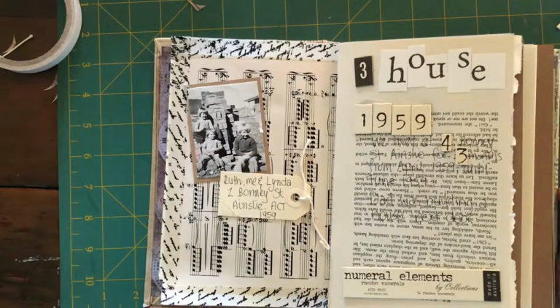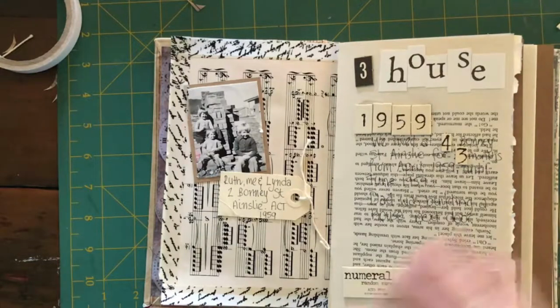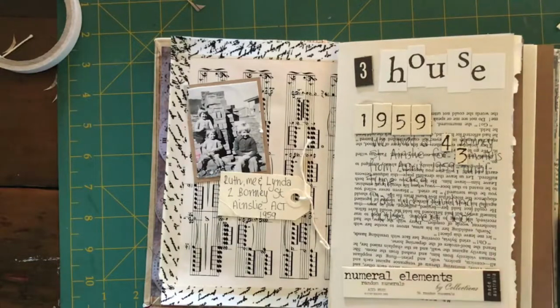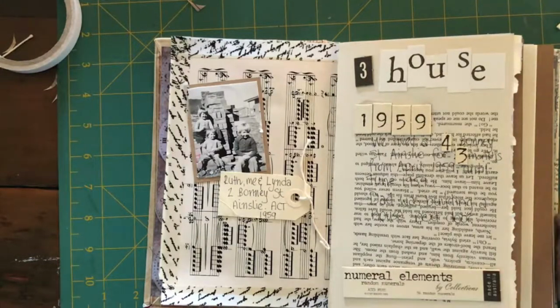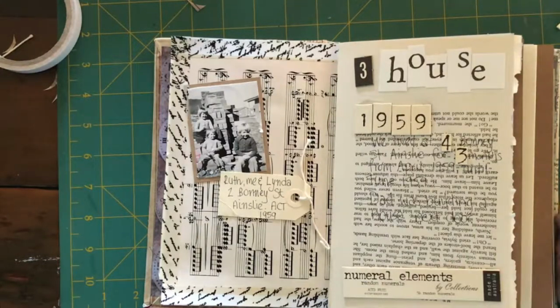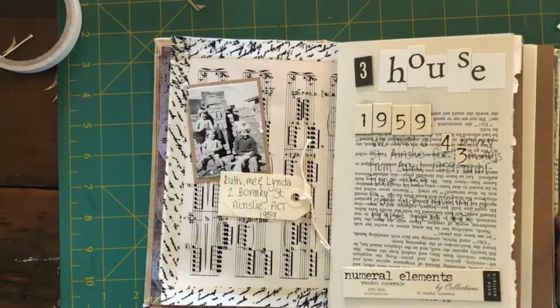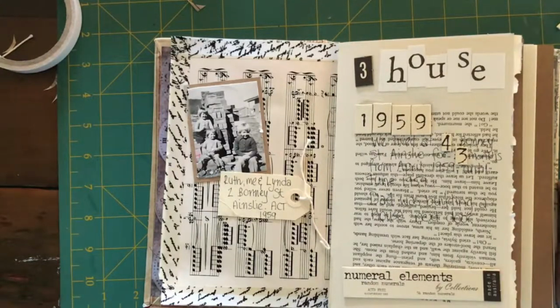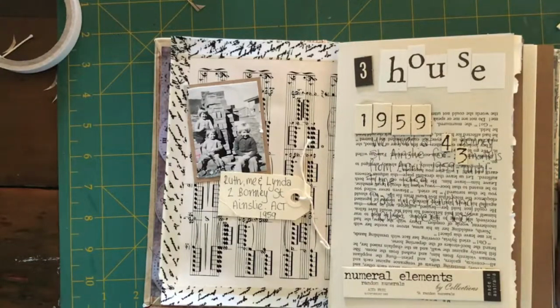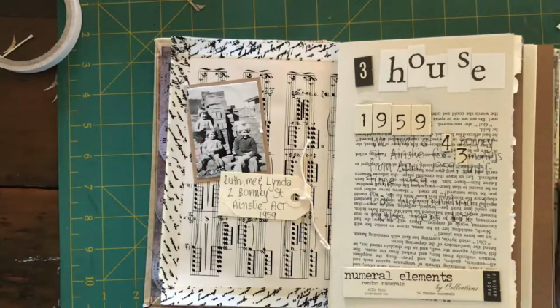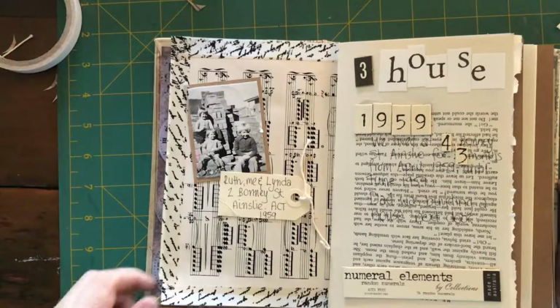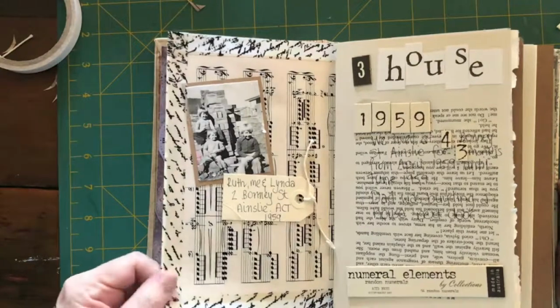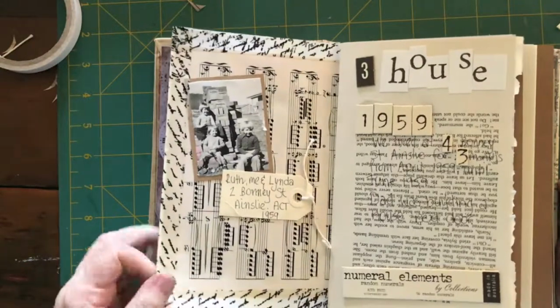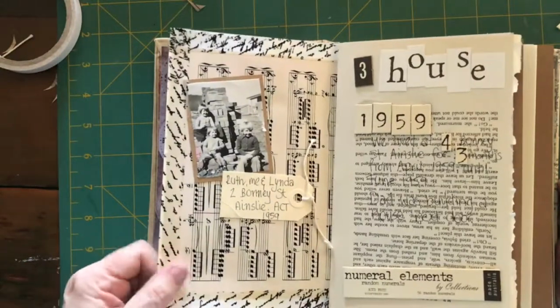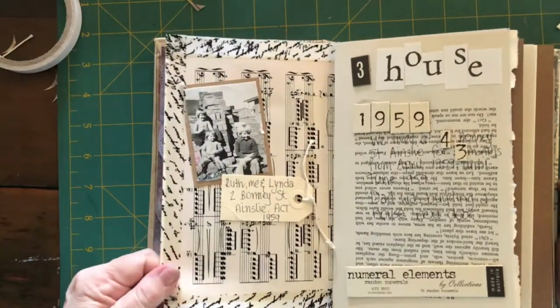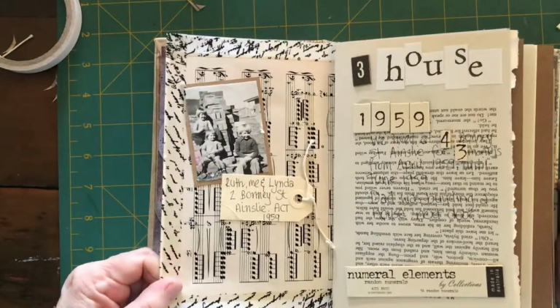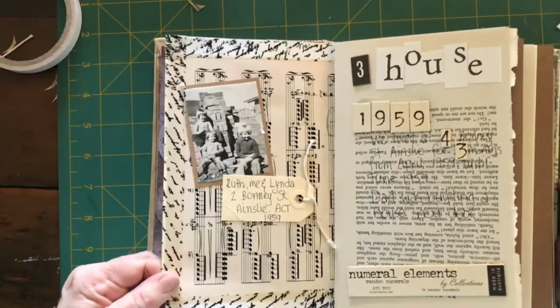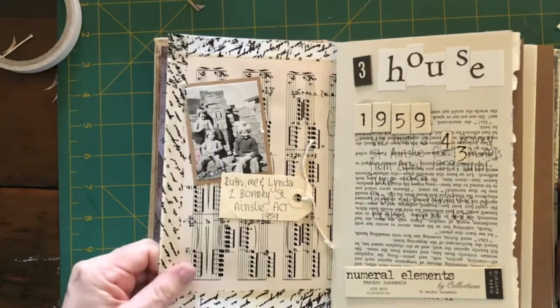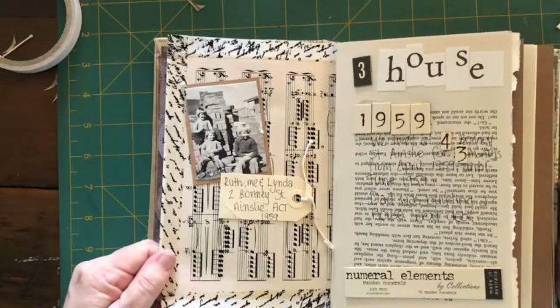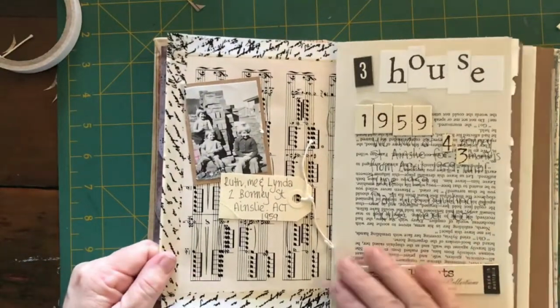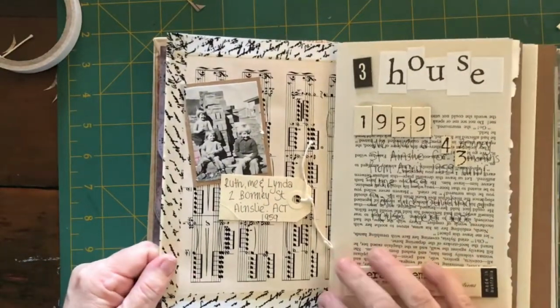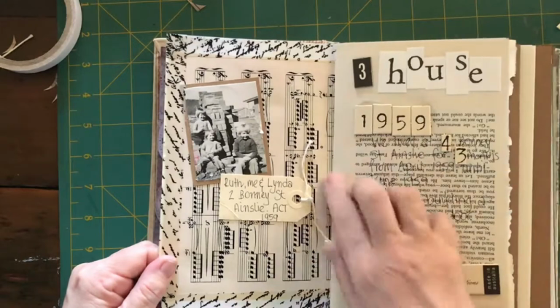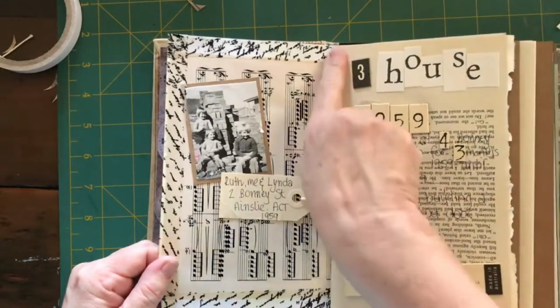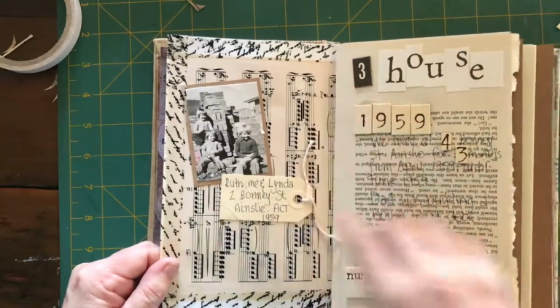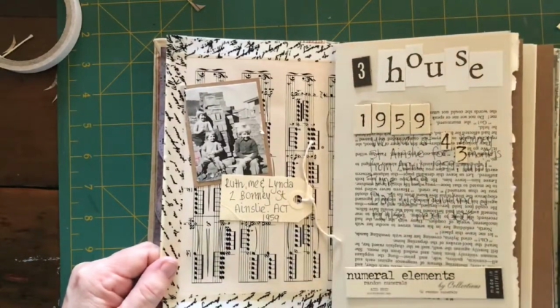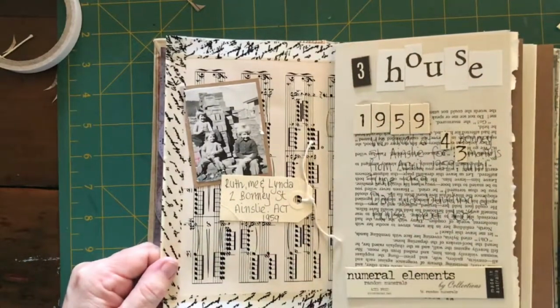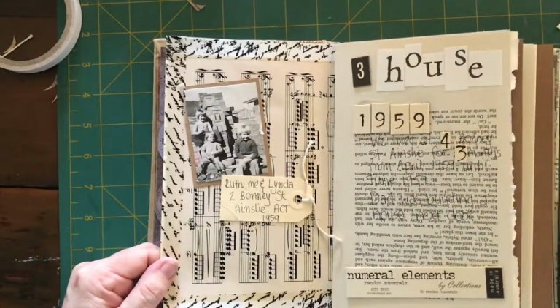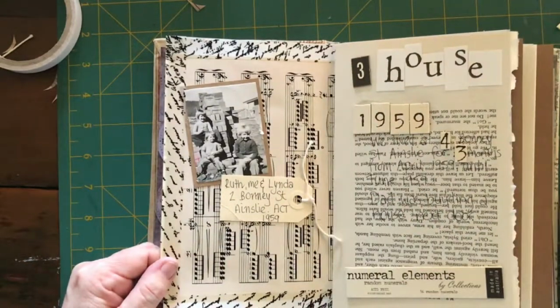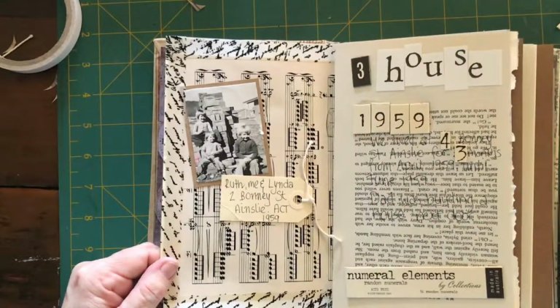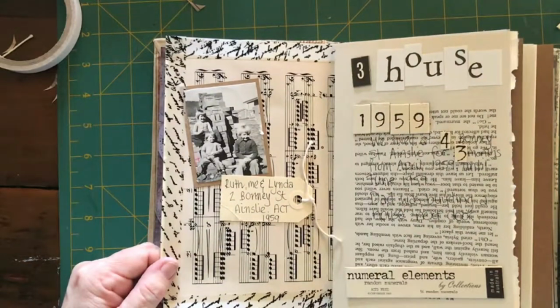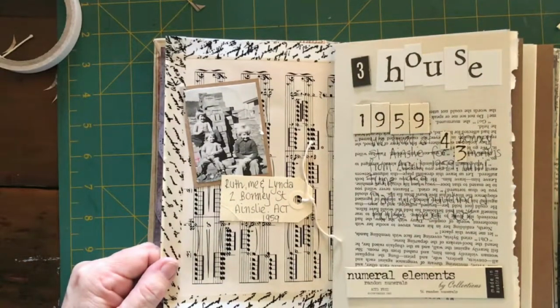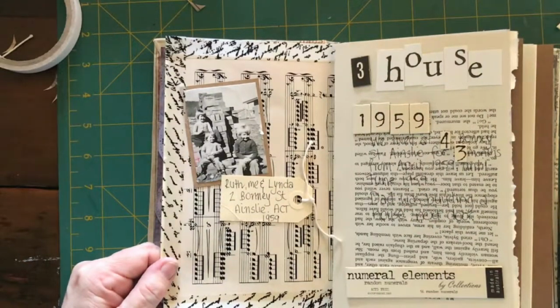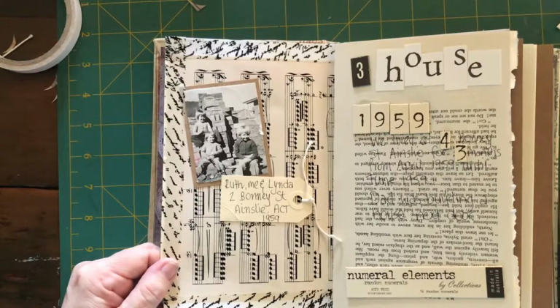You can always add a lot more than that — it's really up to you. For me, I think that at the moment that's enough. I may come back and add something else and there's certainly scope there to do so. And I'll catch you next time.